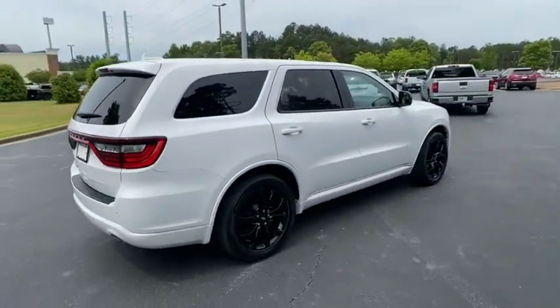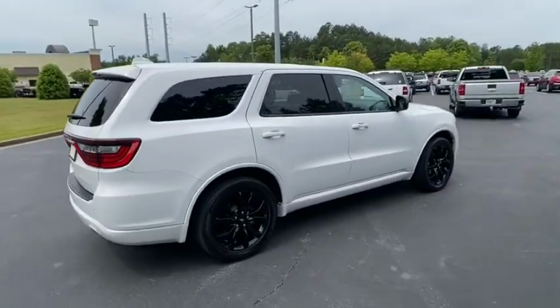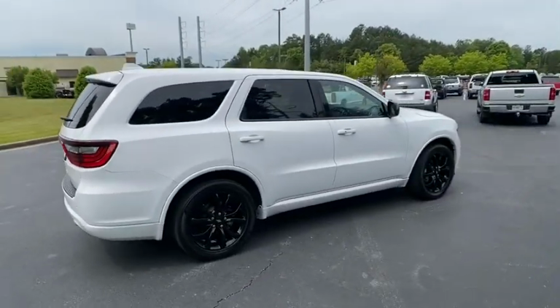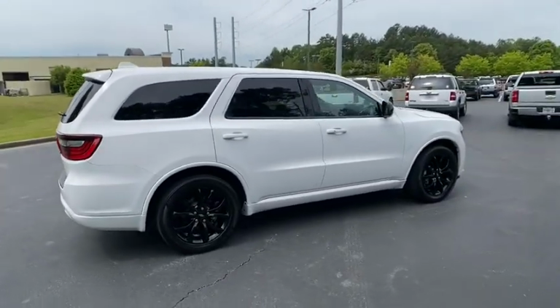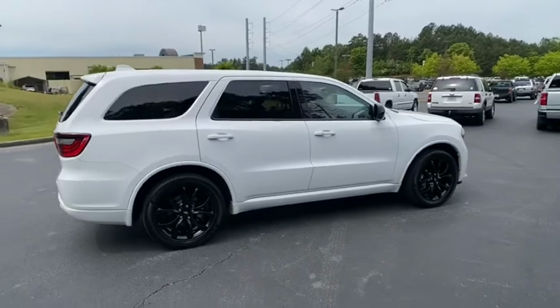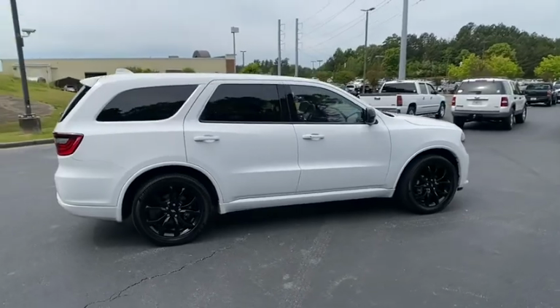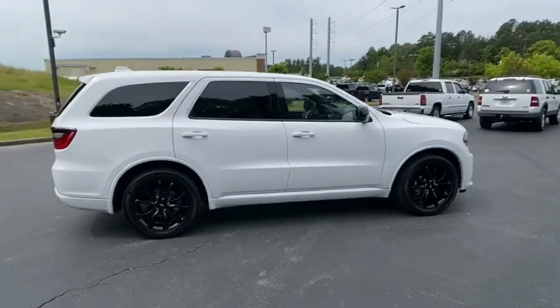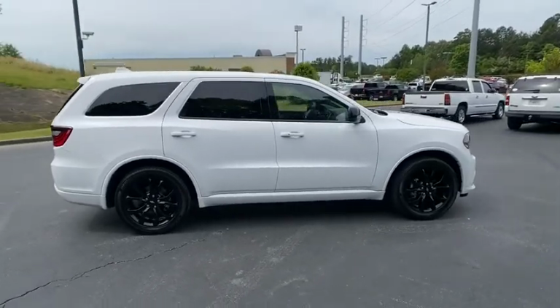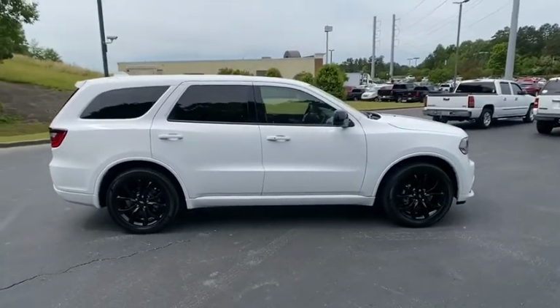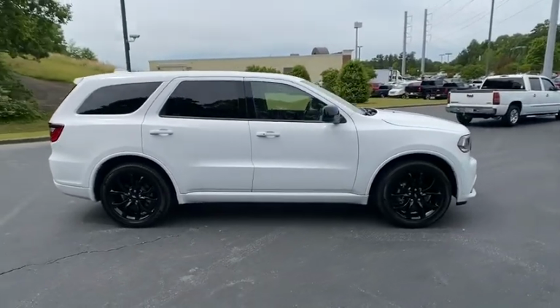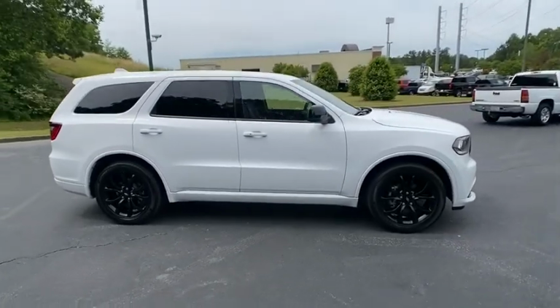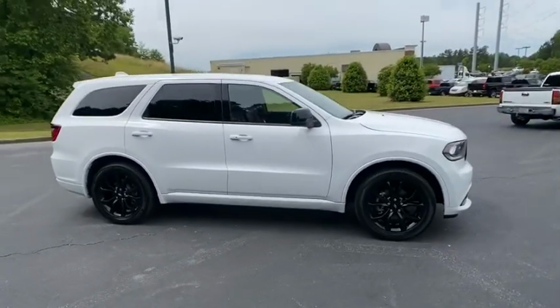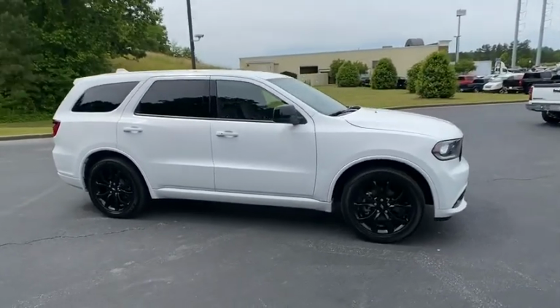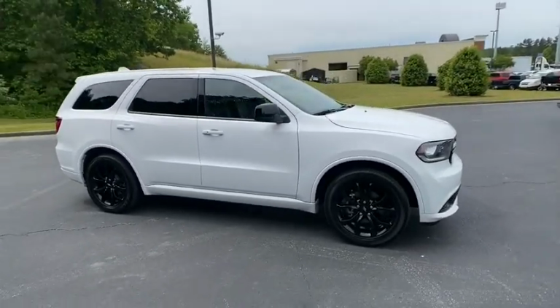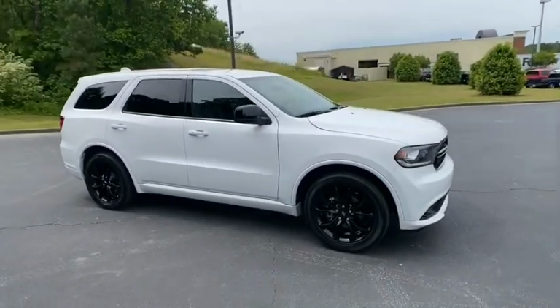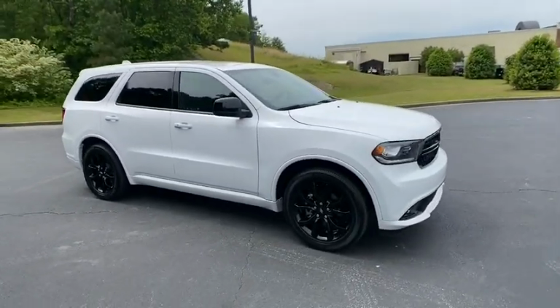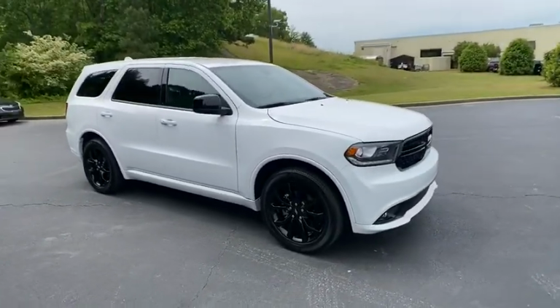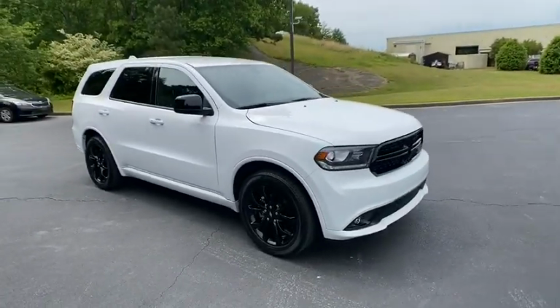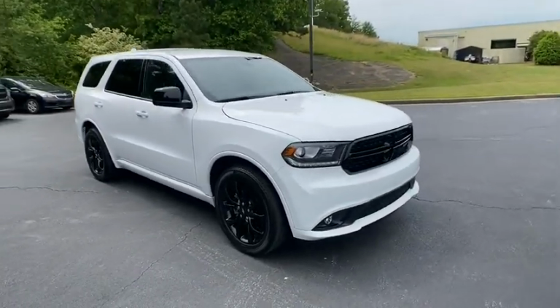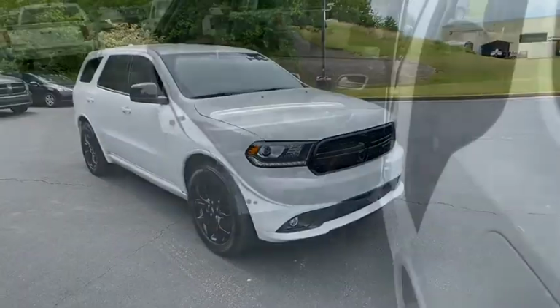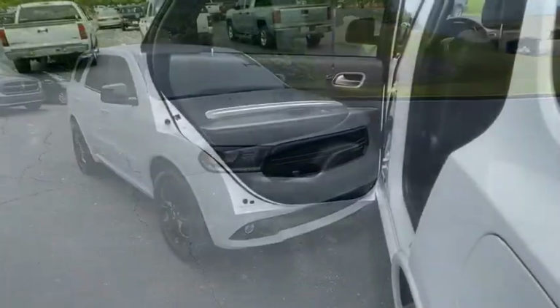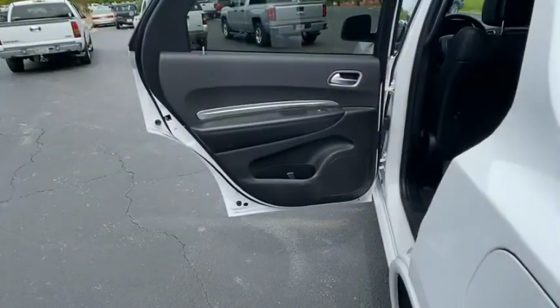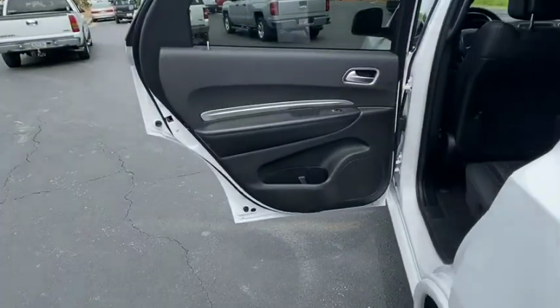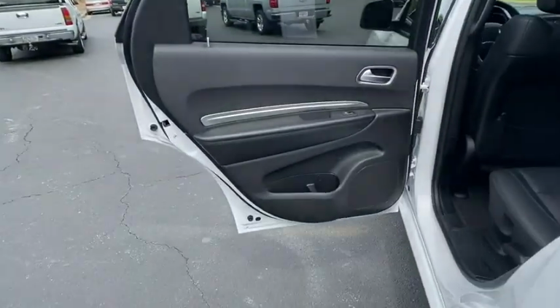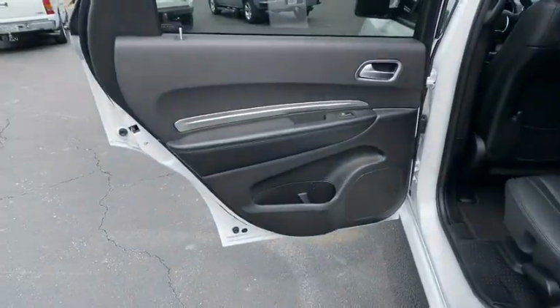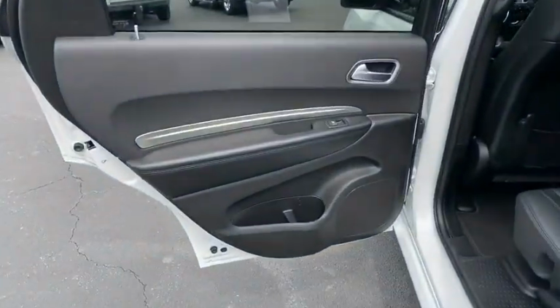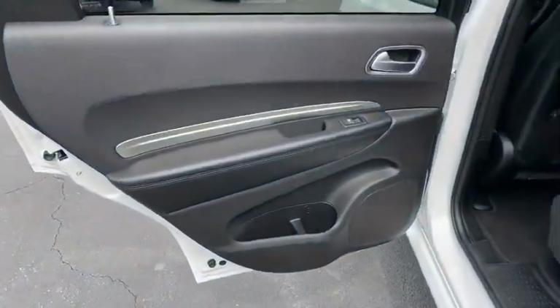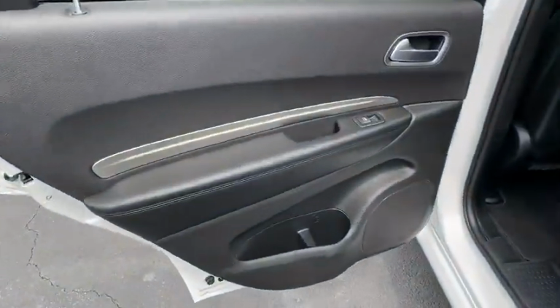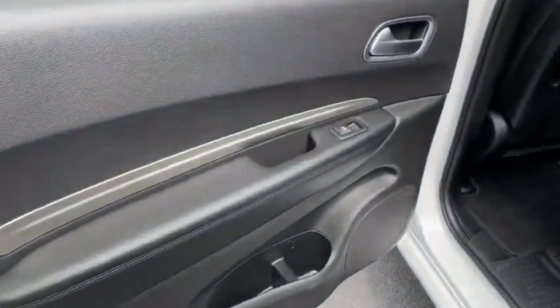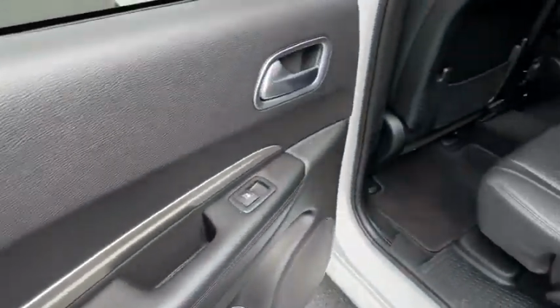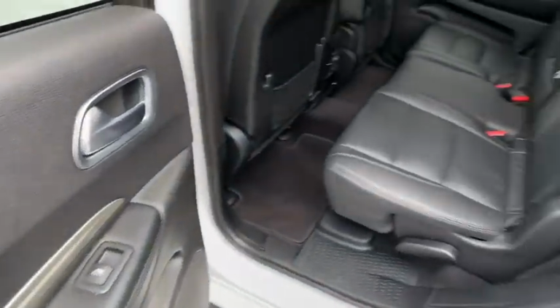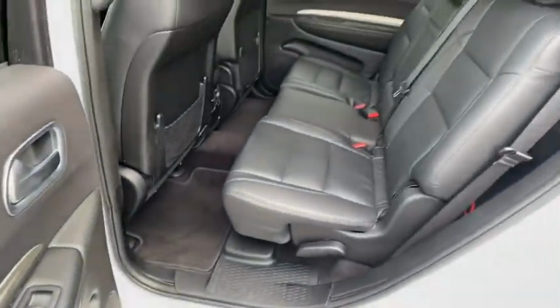Underneath are sturdy body-on-frame mechanicals and the option for a powerful V8 engine. This vehicle has less than 25,000 miles. Here are some of this vehicle's great options.